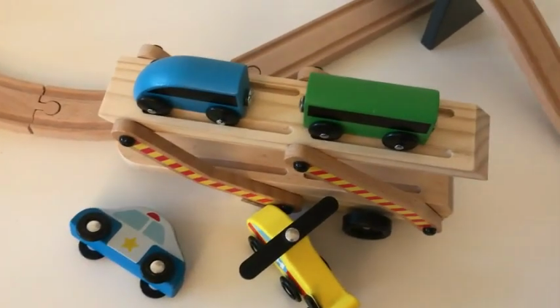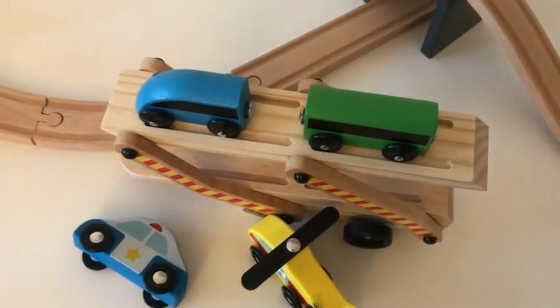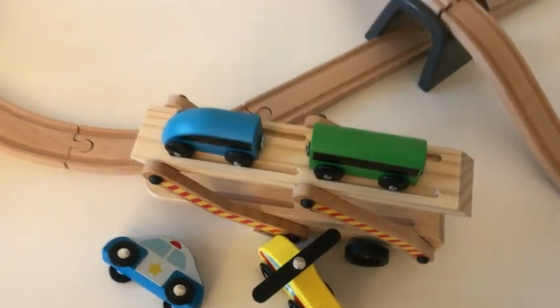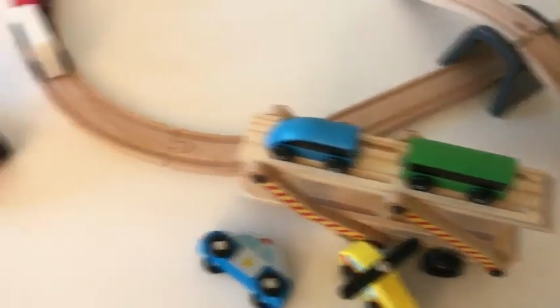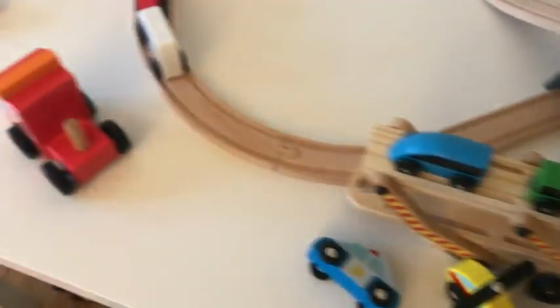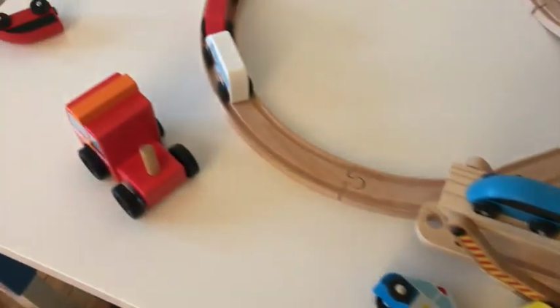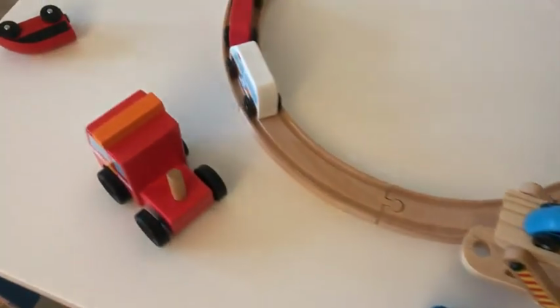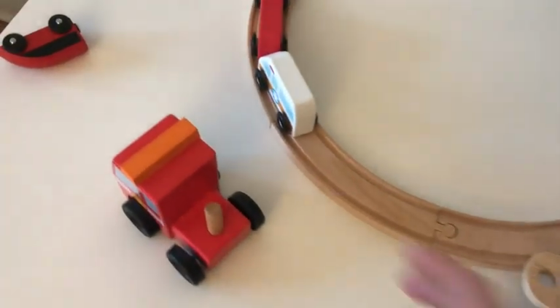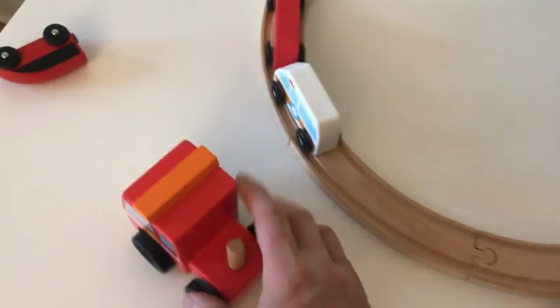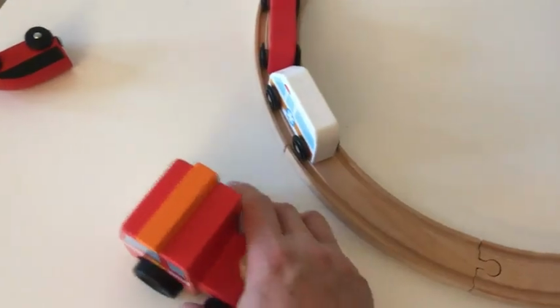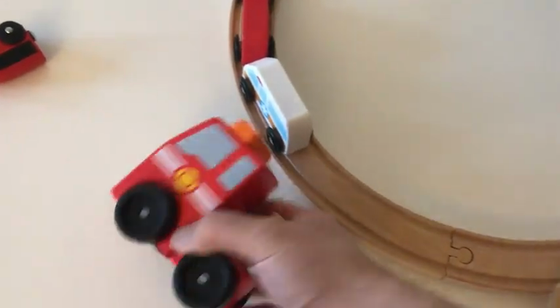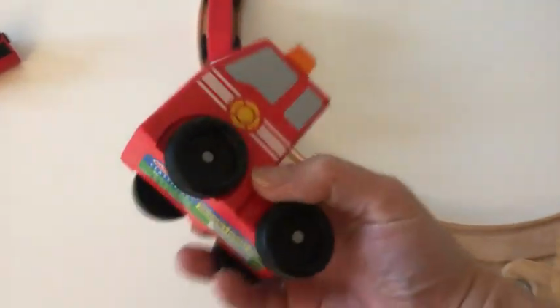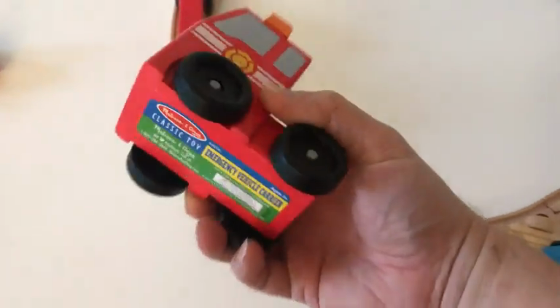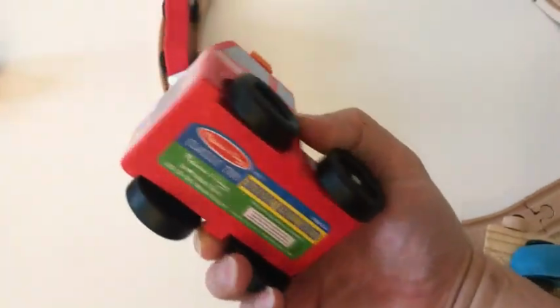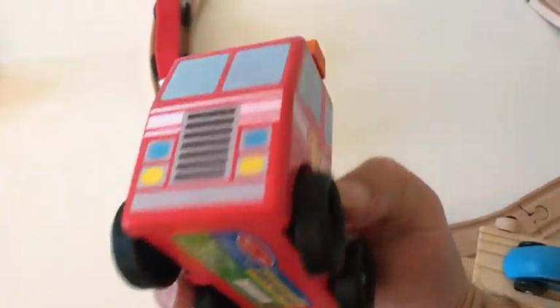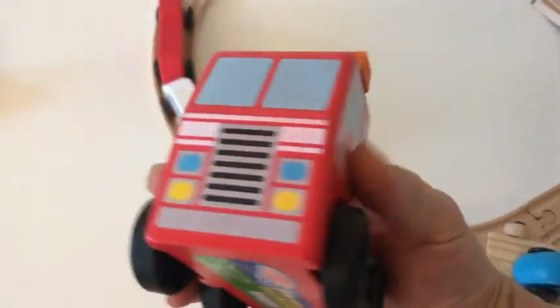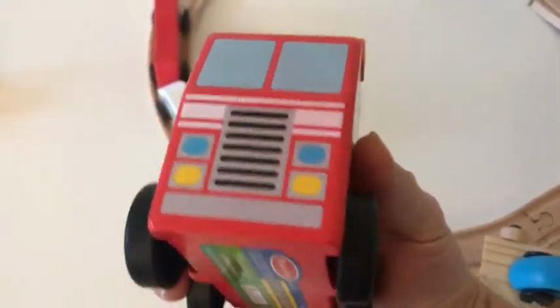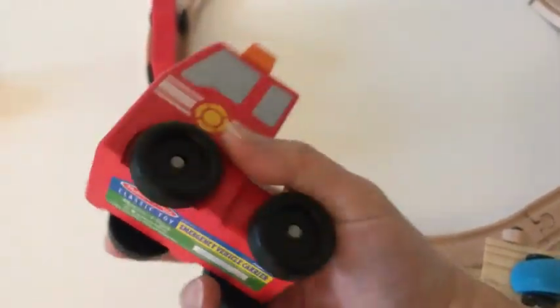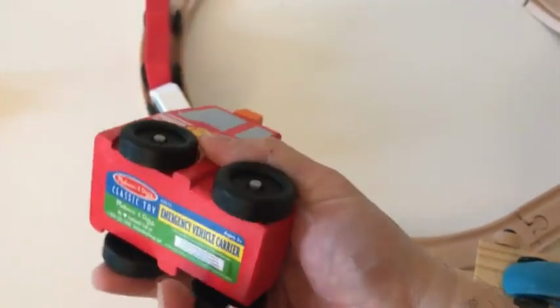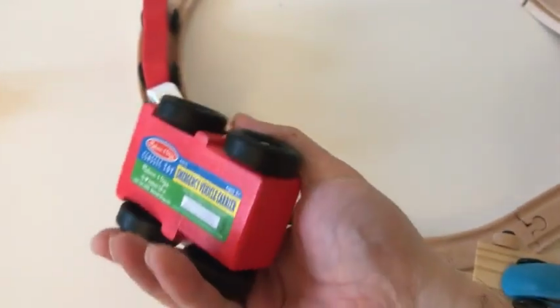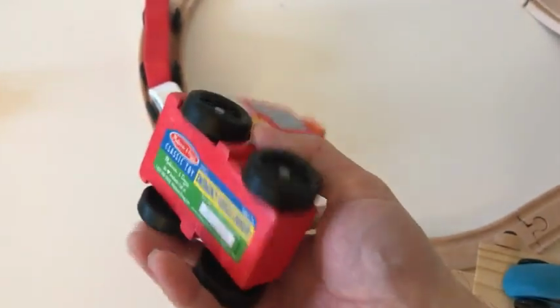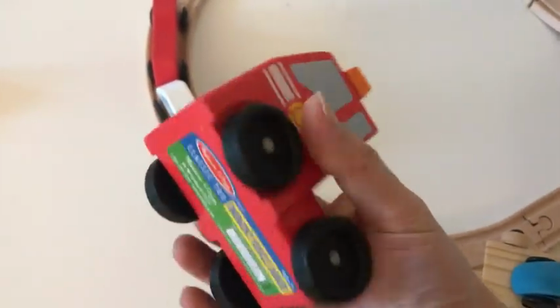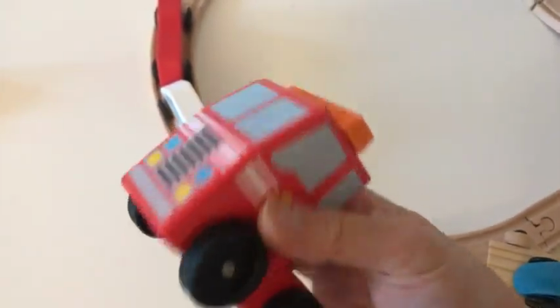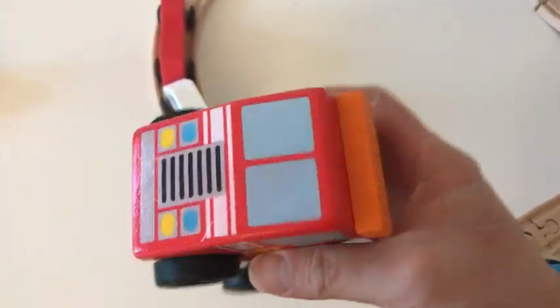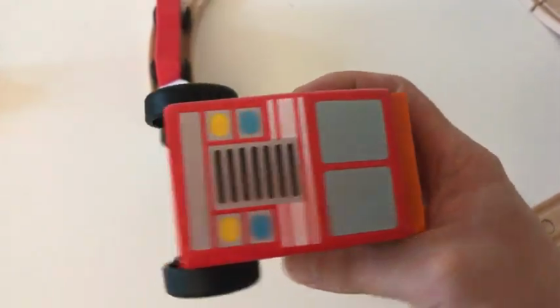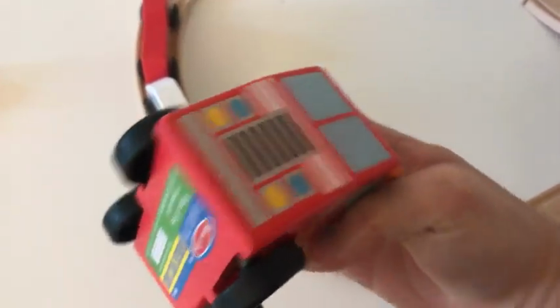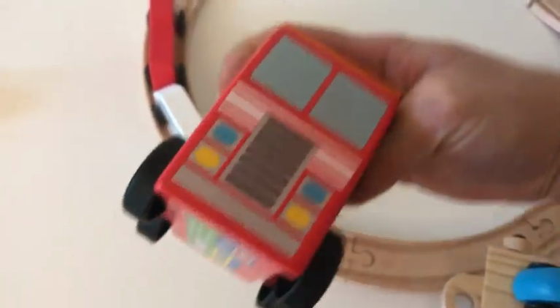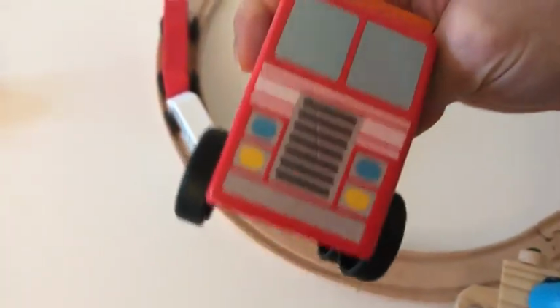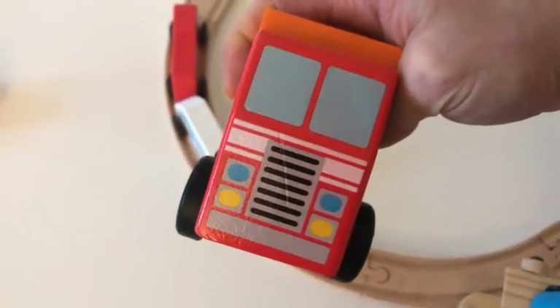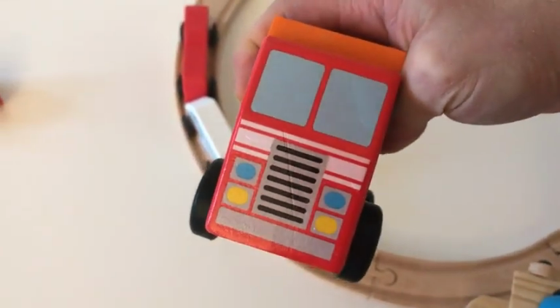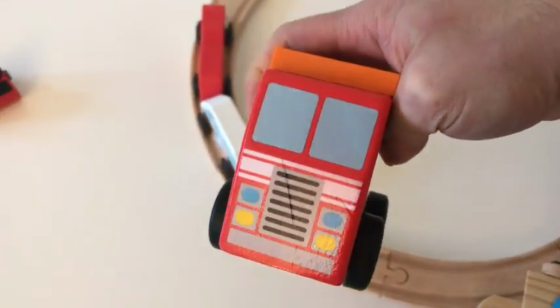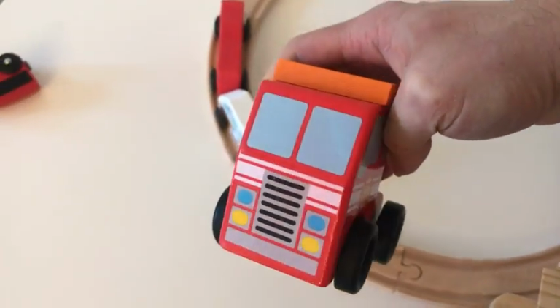This is just a really awesome toy. If your toddler is in love with both trains and cars, I can think of no better toy than this.